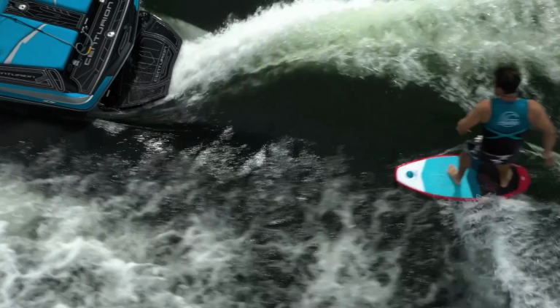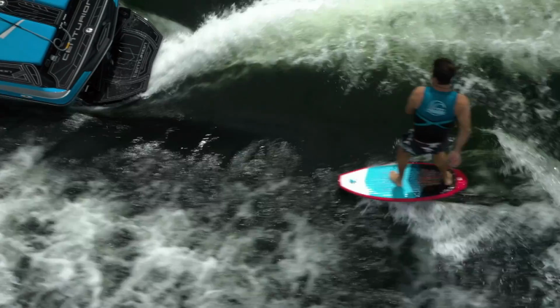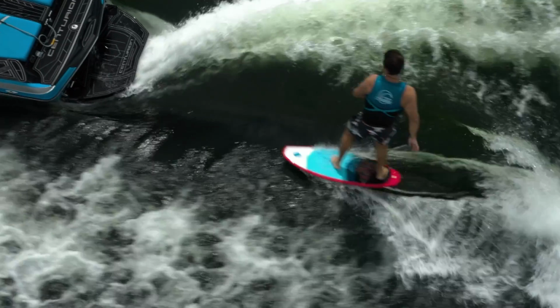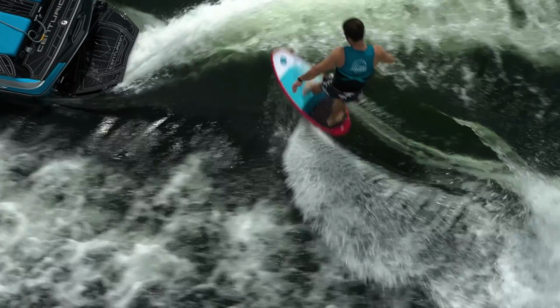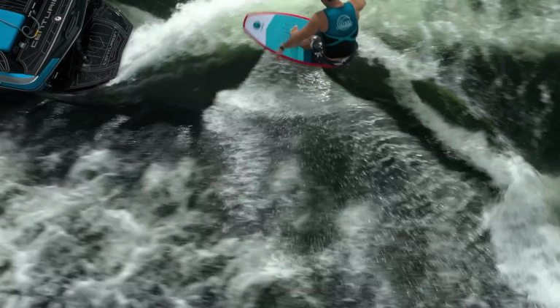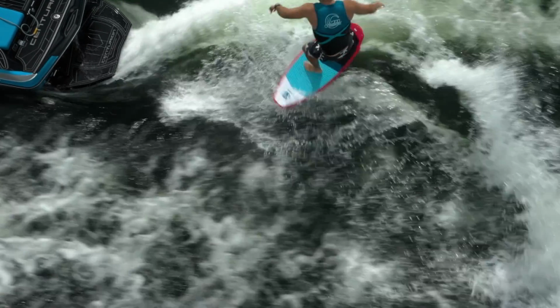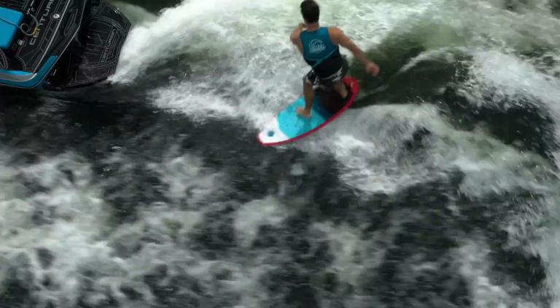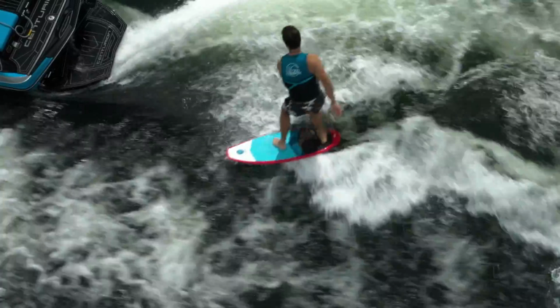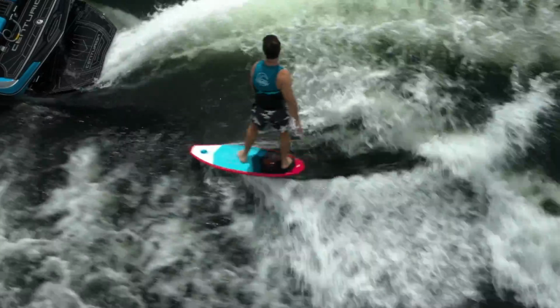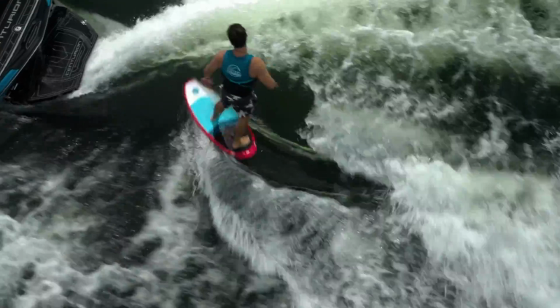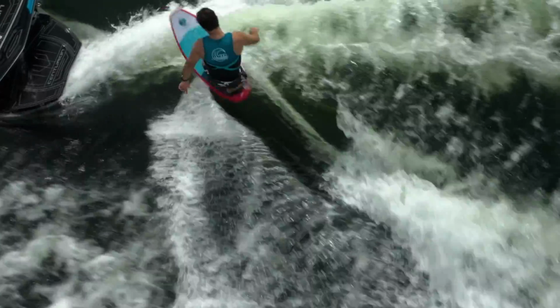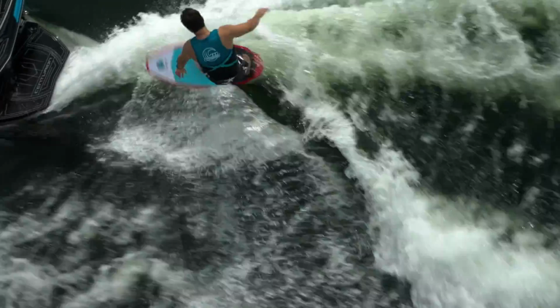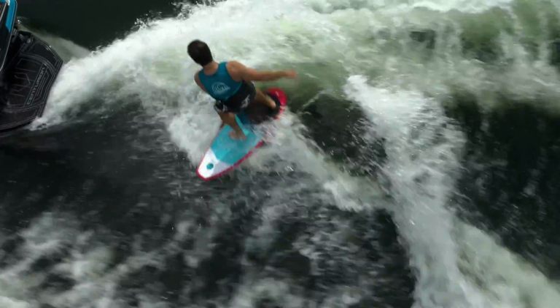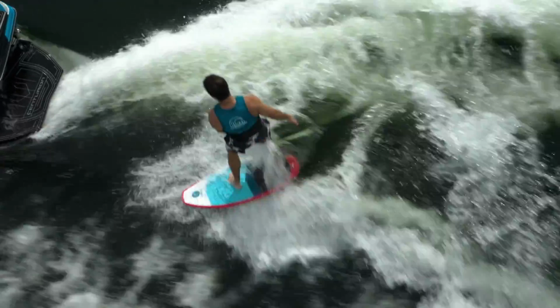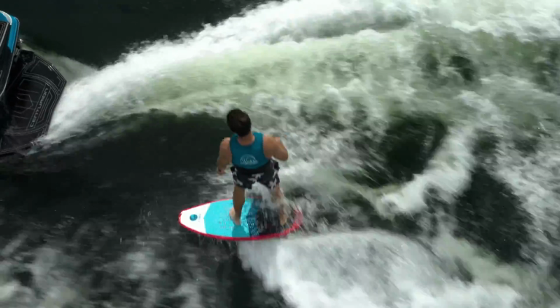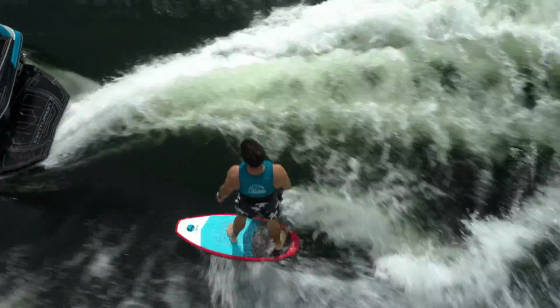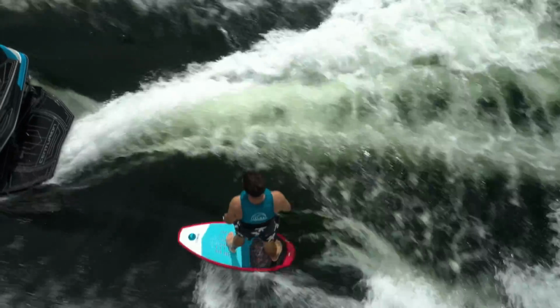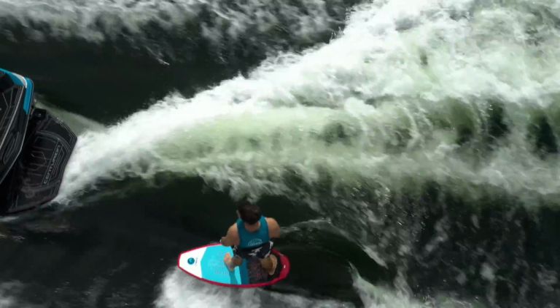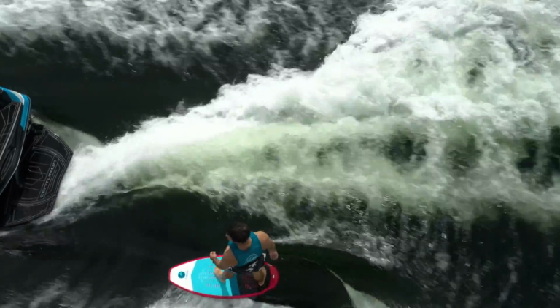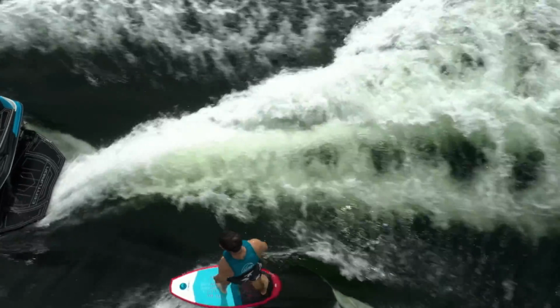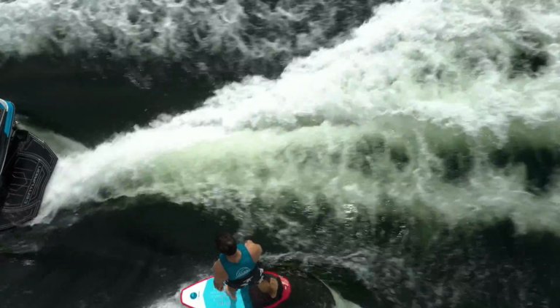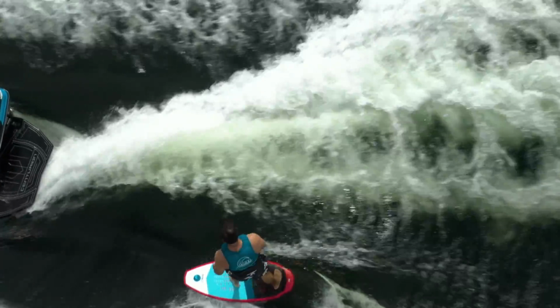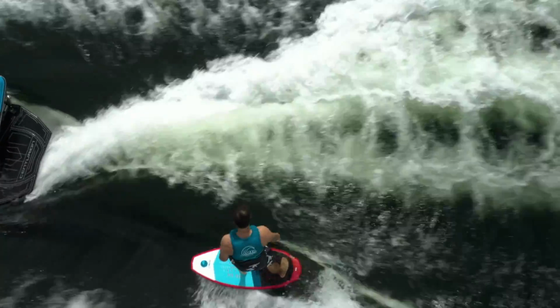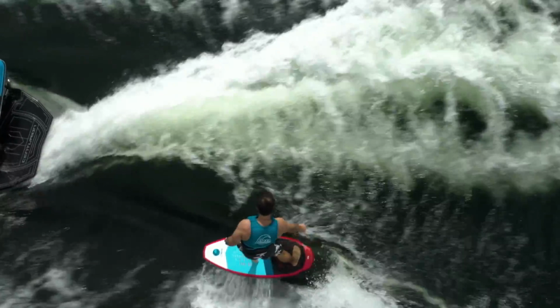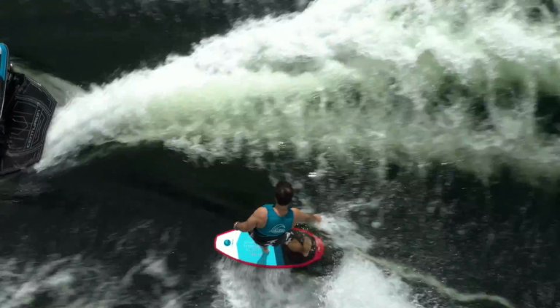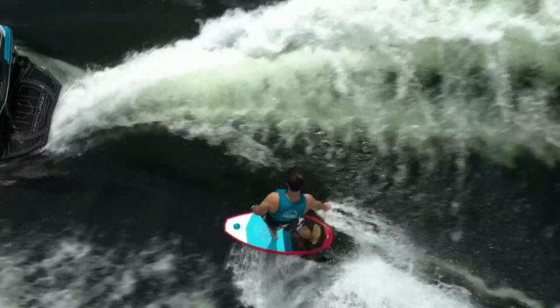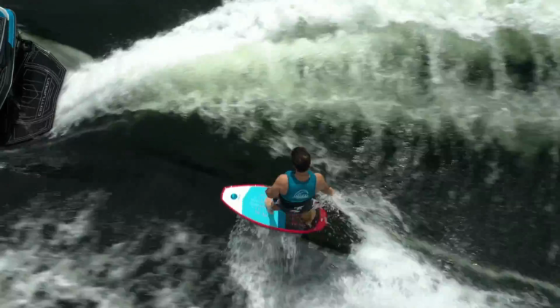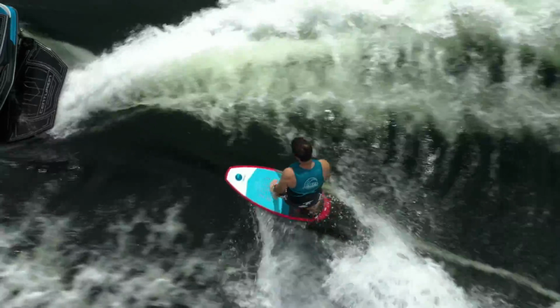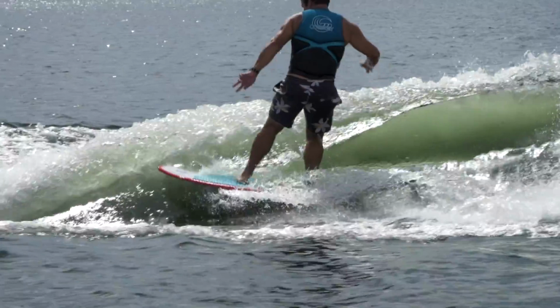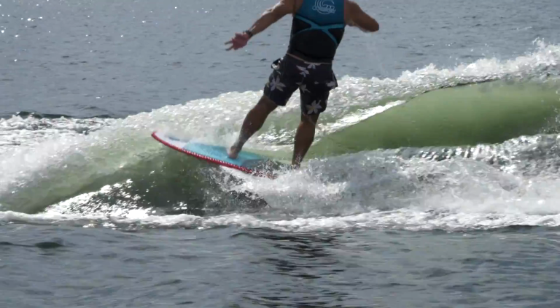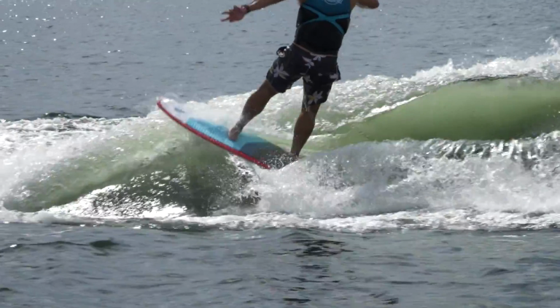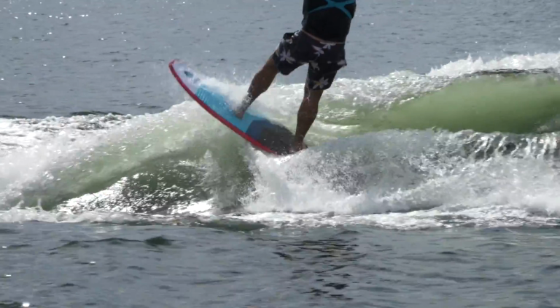The Bentley is built with a hybrid design that combines the benefits of the compression molded board with an epoxy board. The result is a durable ride that is still fast and maneuverable.